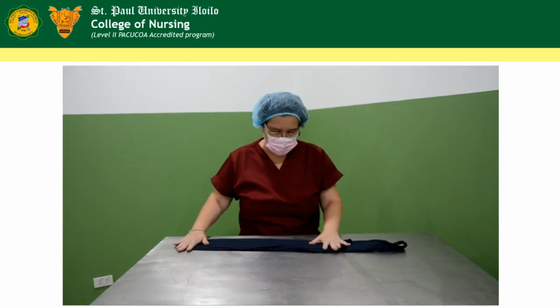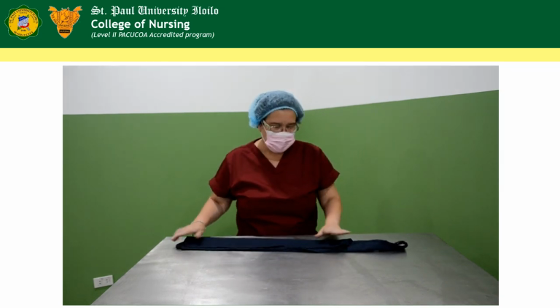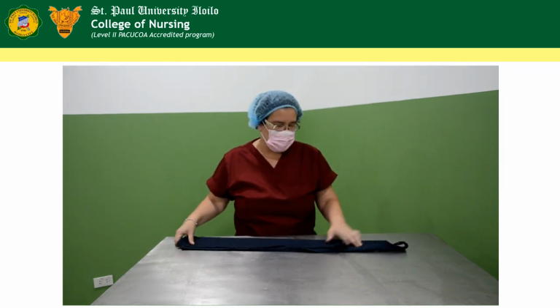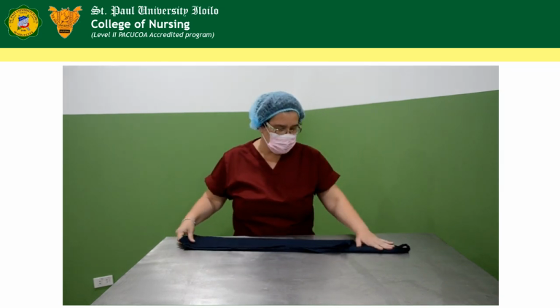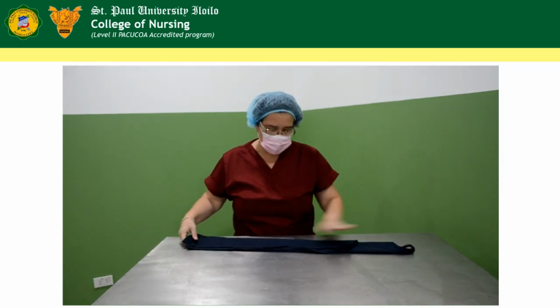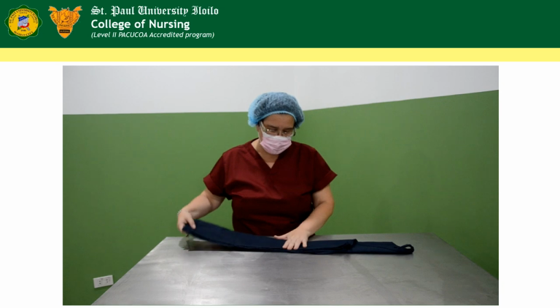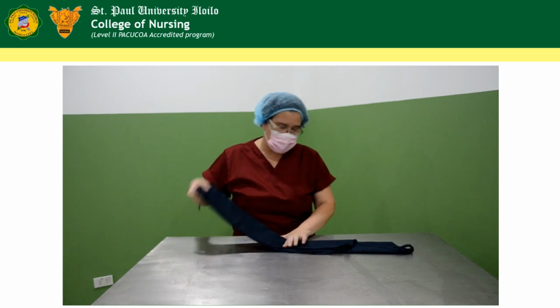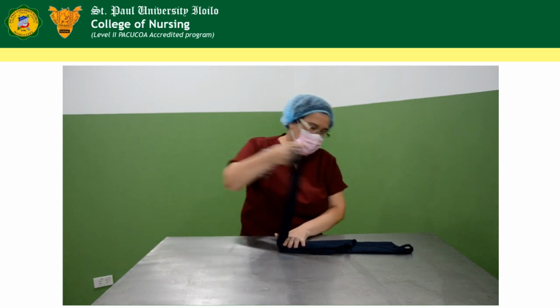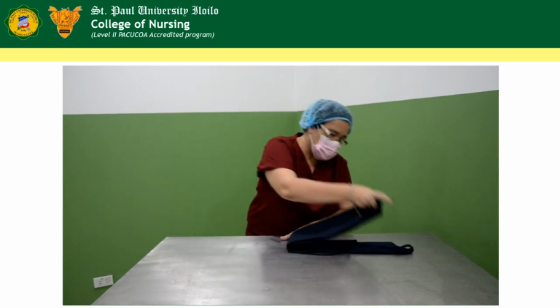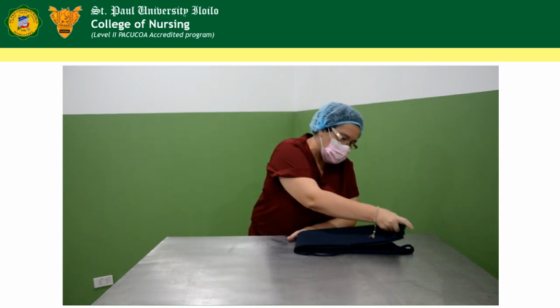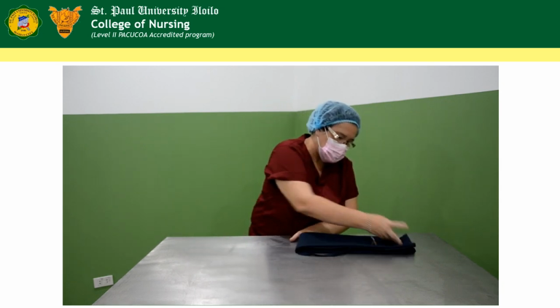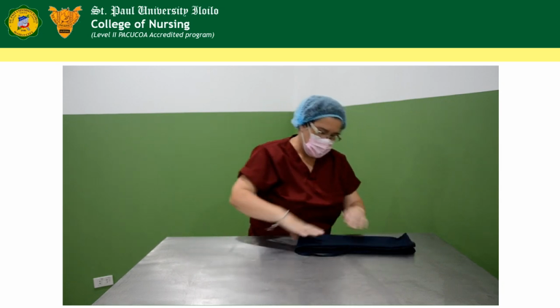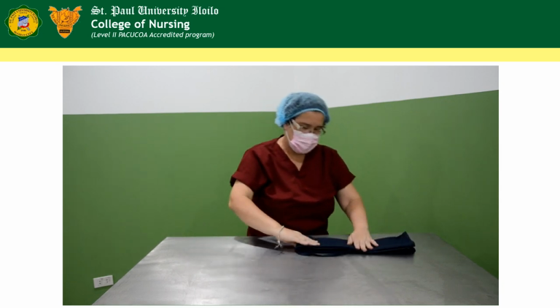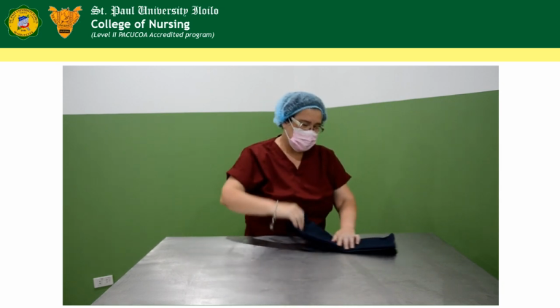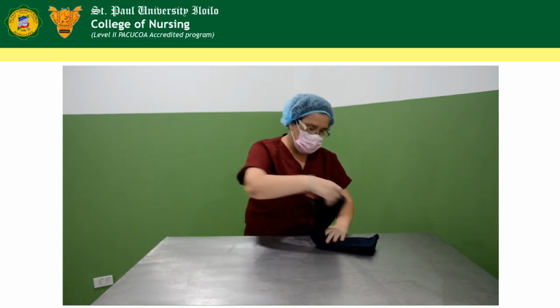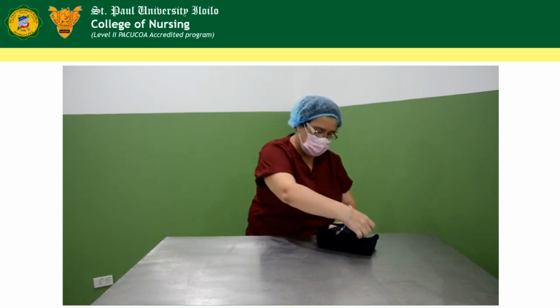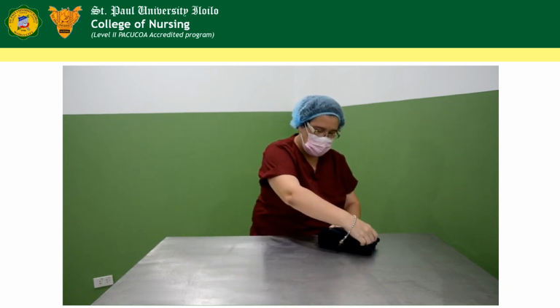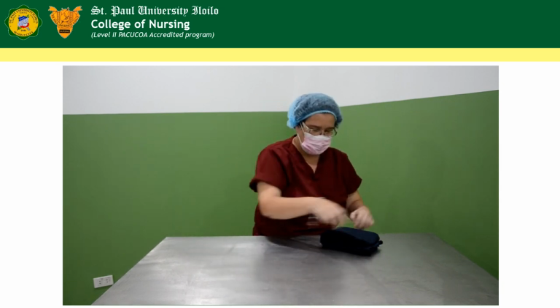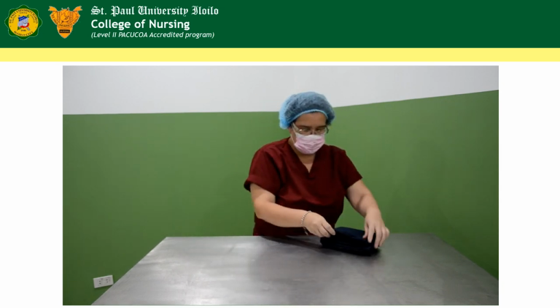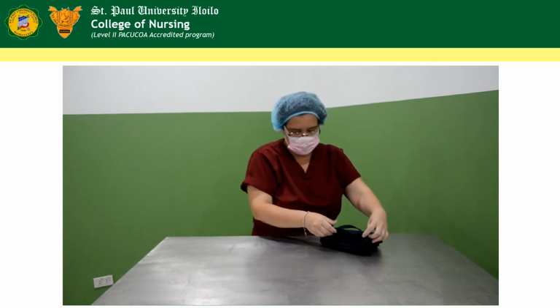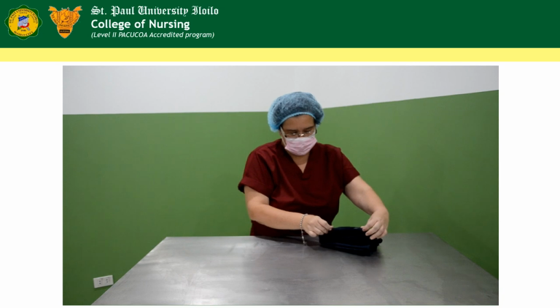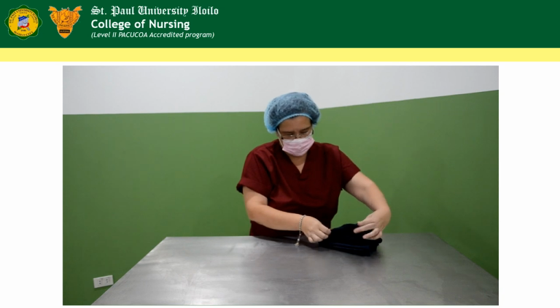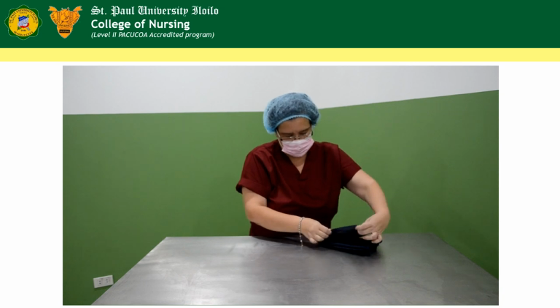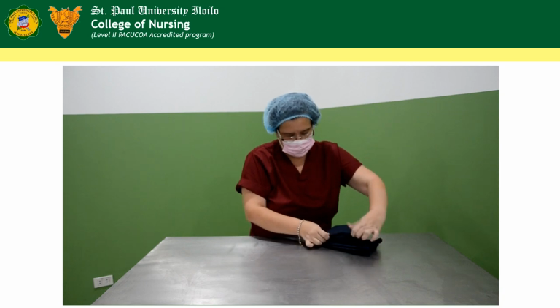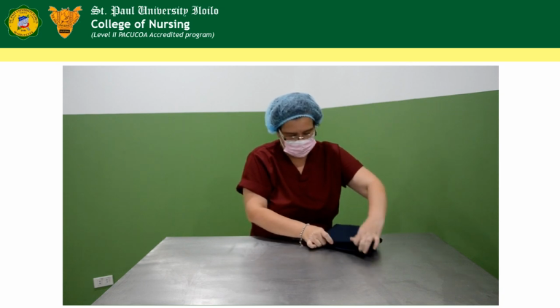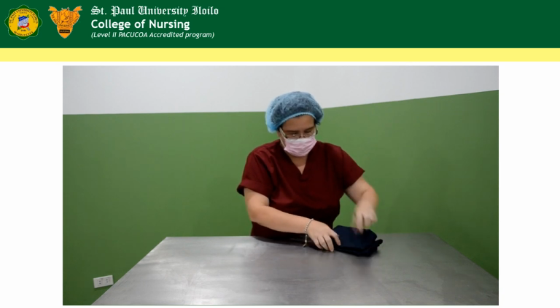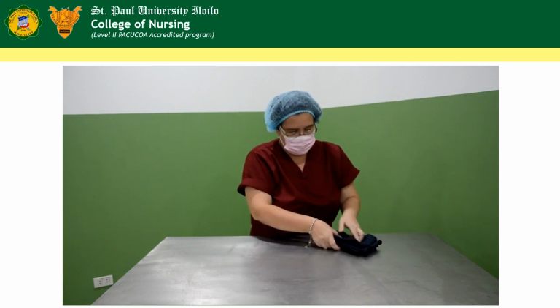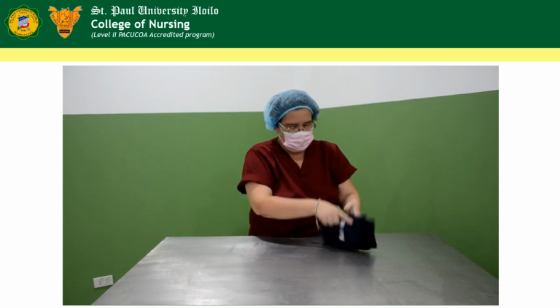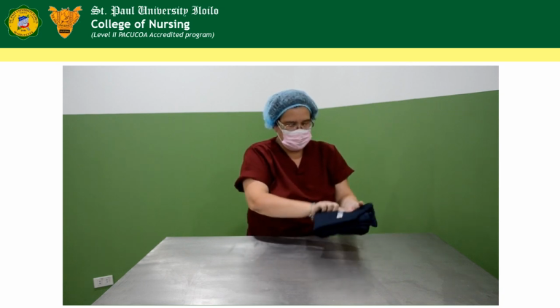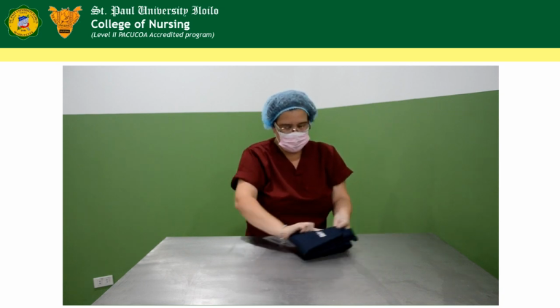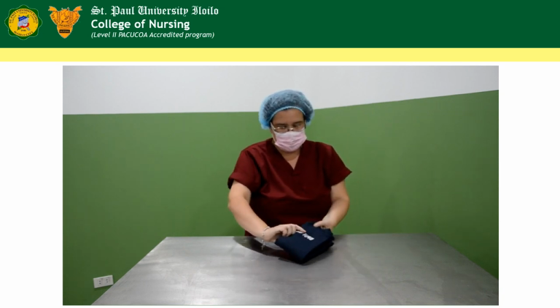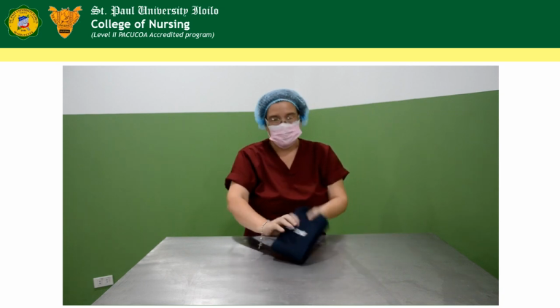And after that, fold the apron into half. And then into another half. So that's it — that was the last half.